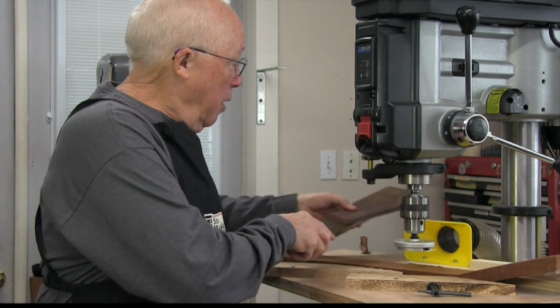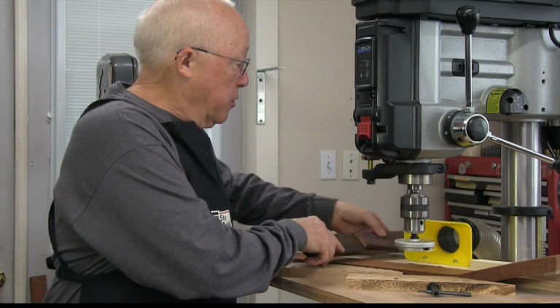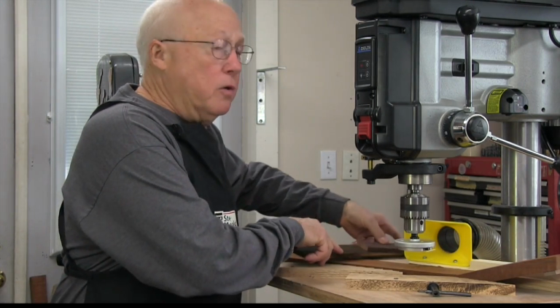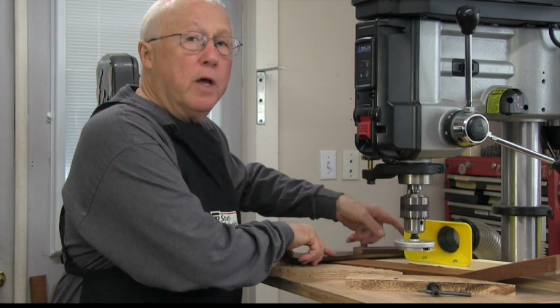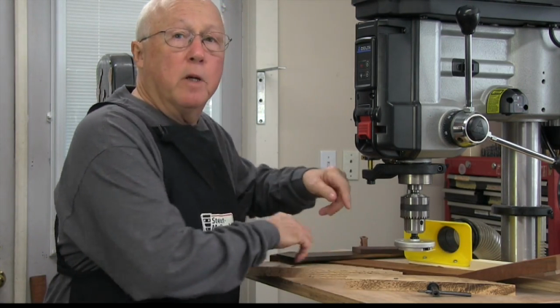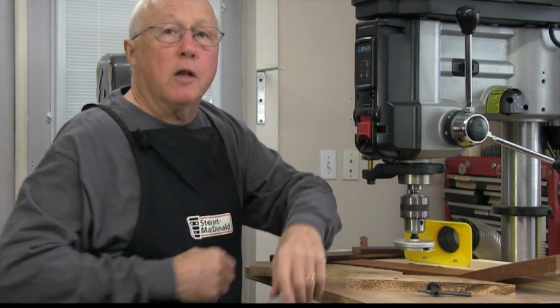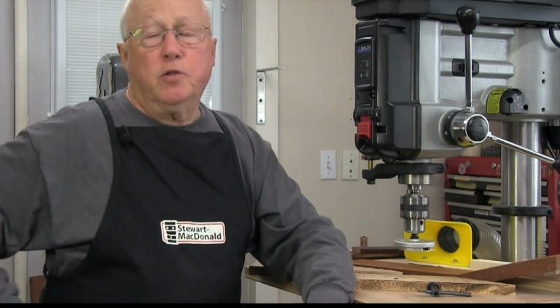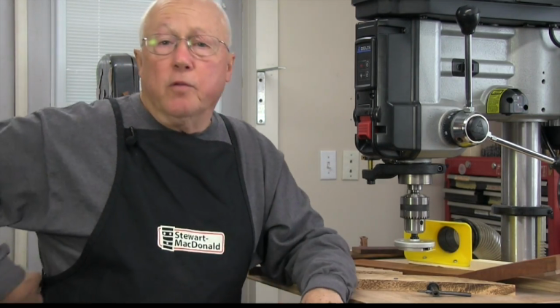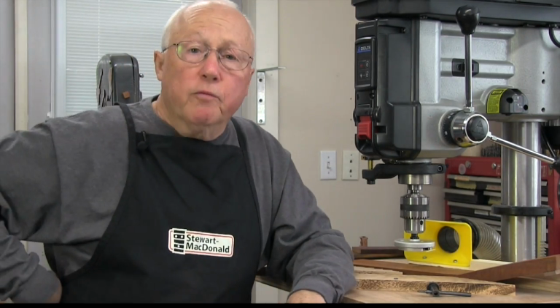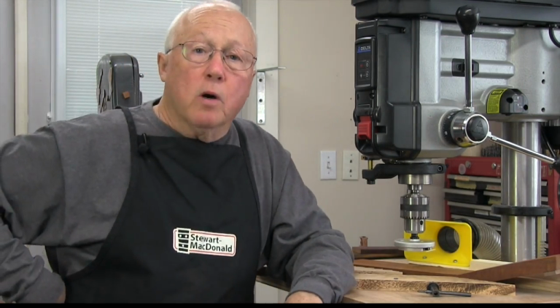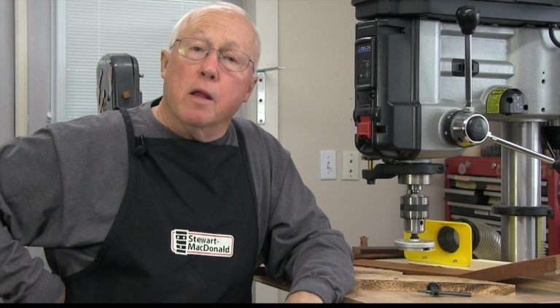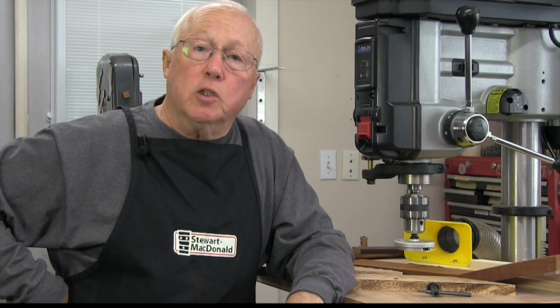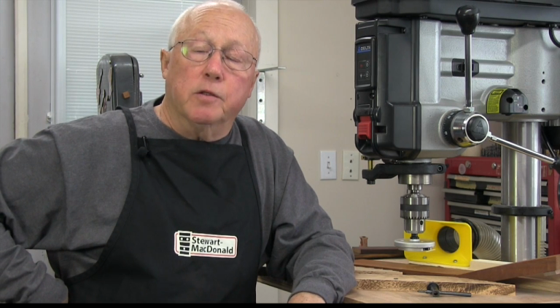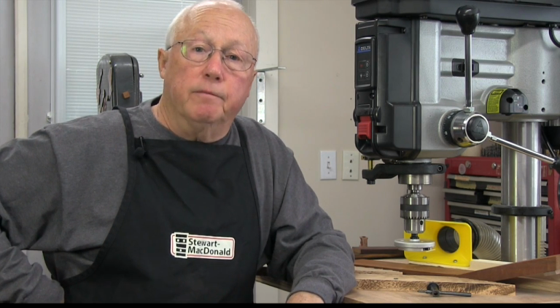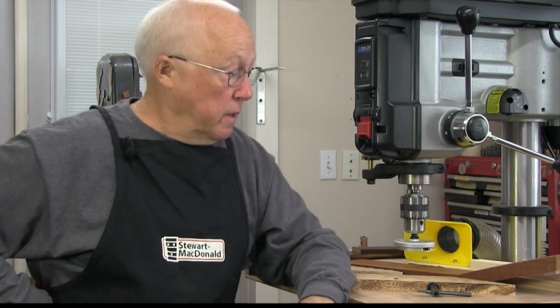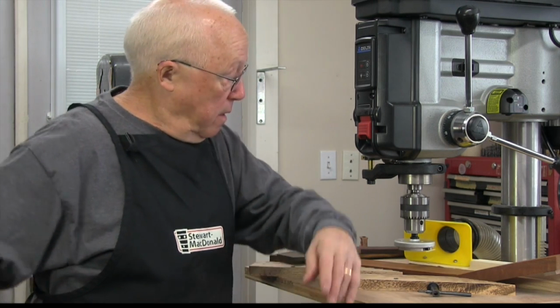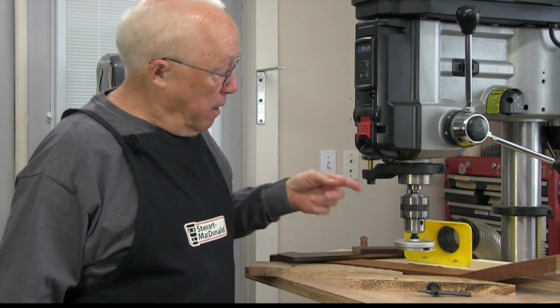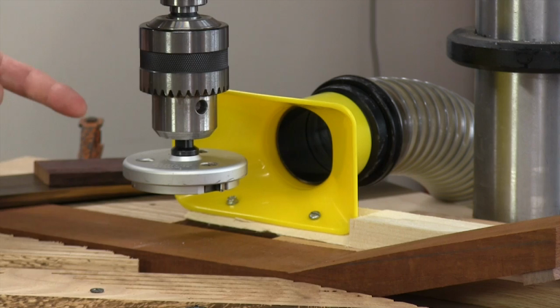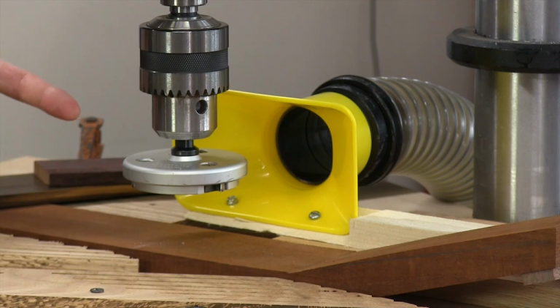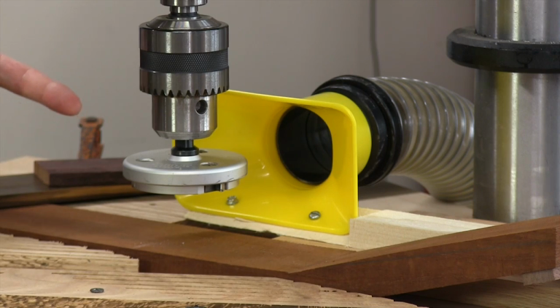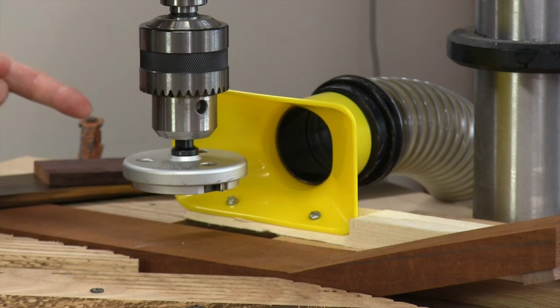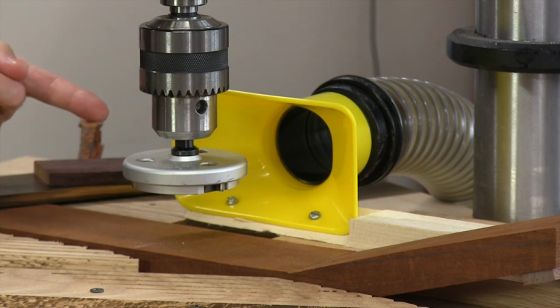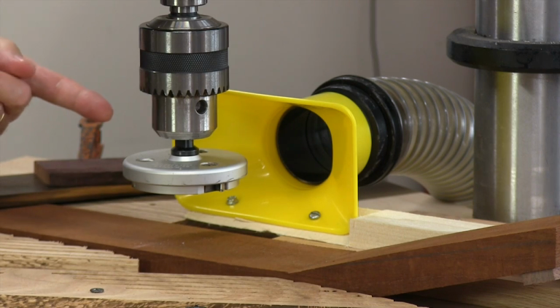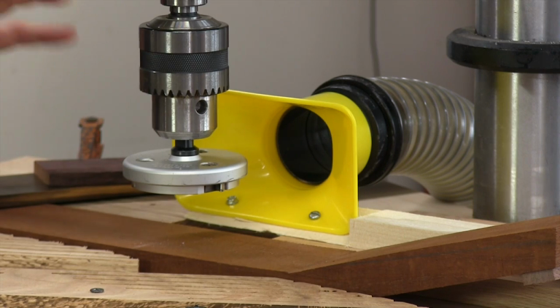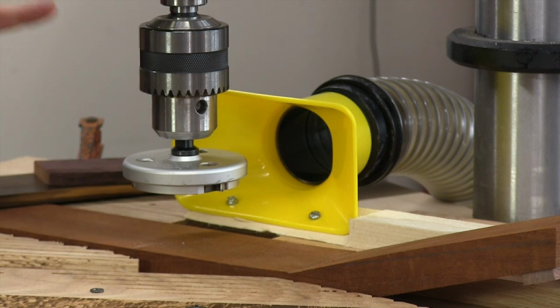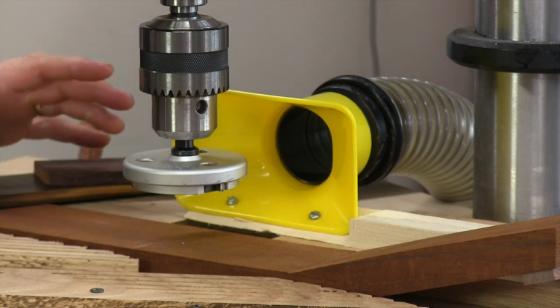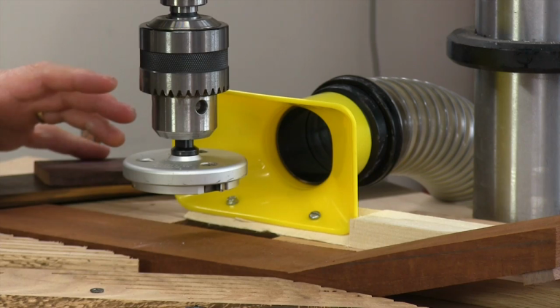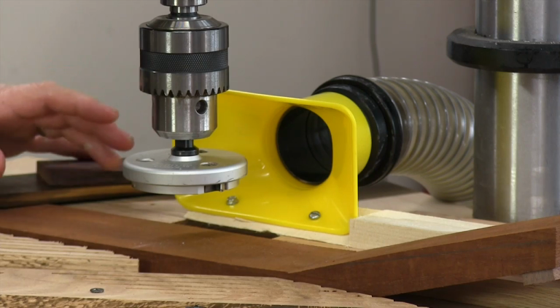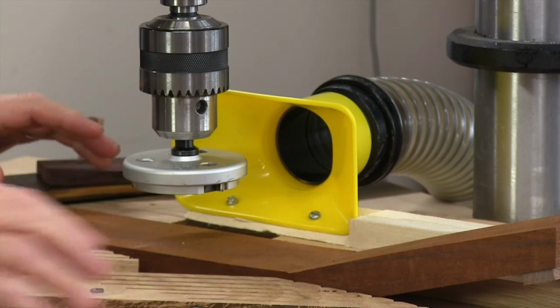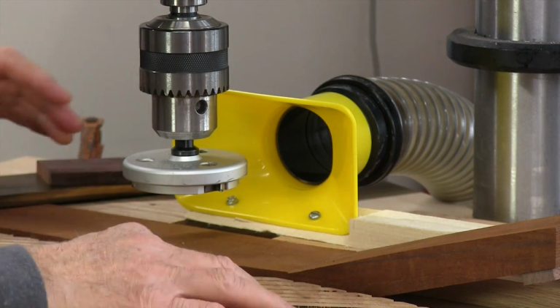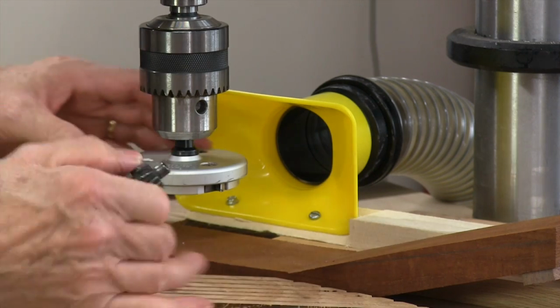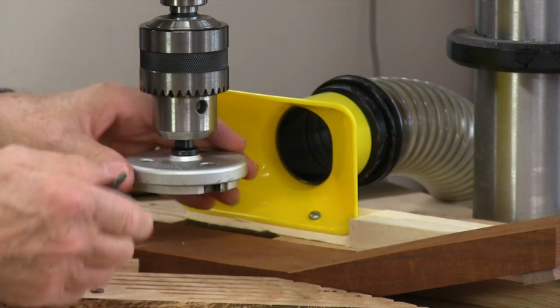A planer is a great tool to have, but a lot of shops don't have the room for one and they're expensive. This is the StuMax safety planer. It's a rotary planer that fits in your drill press.